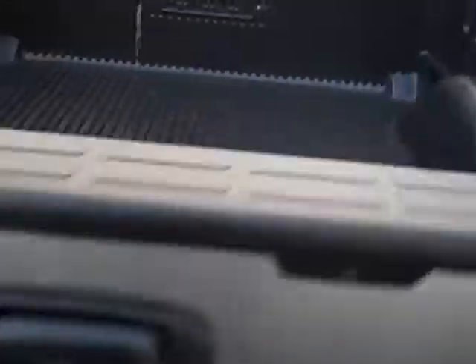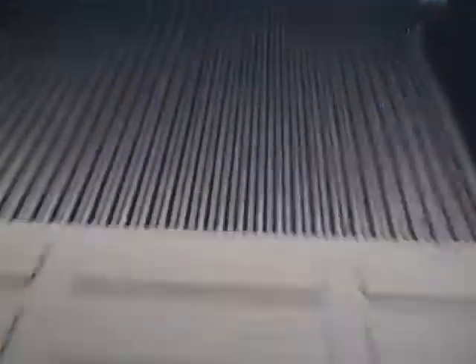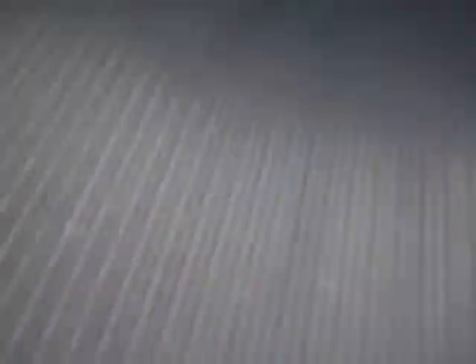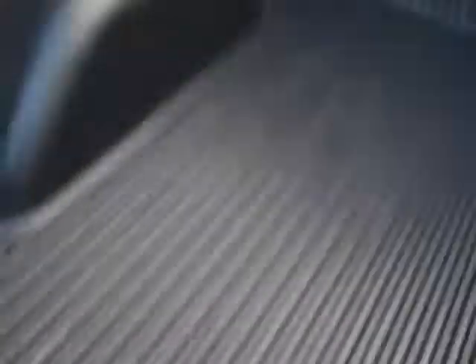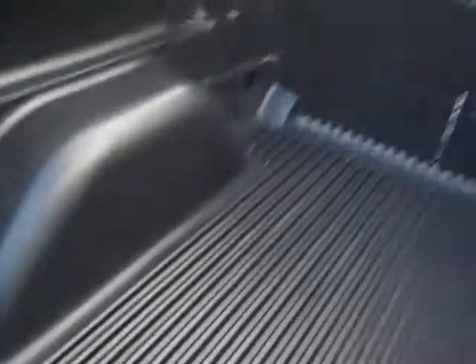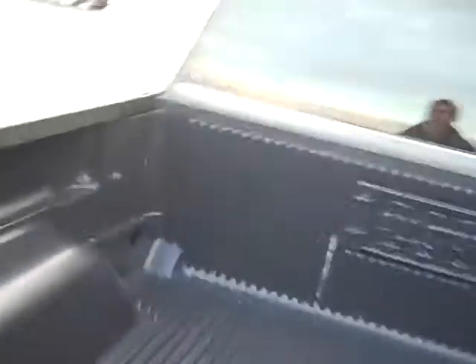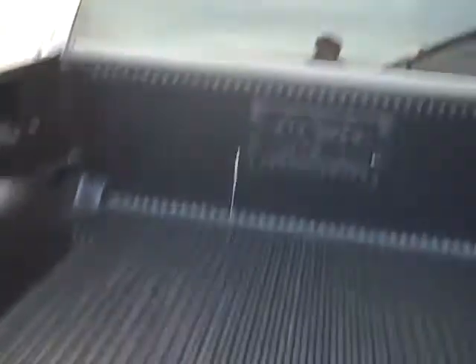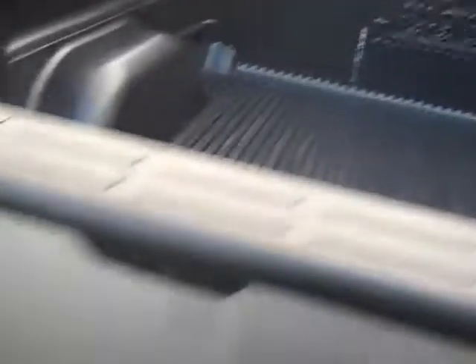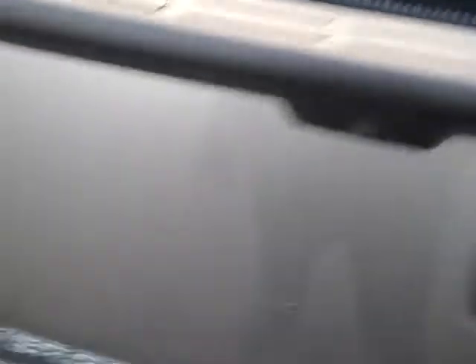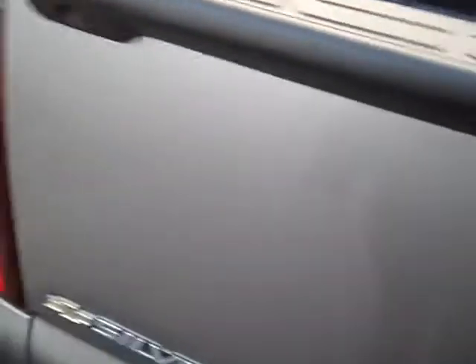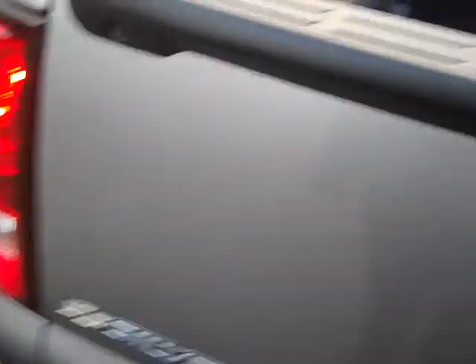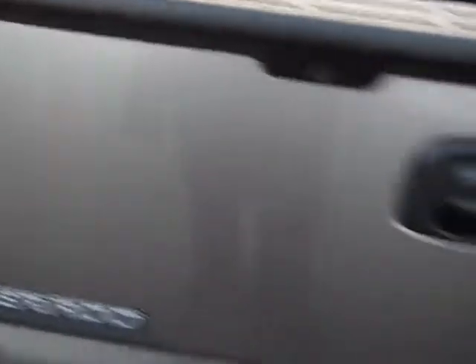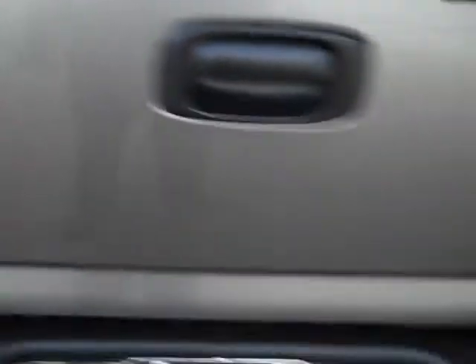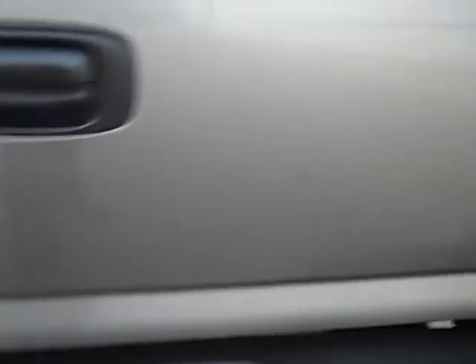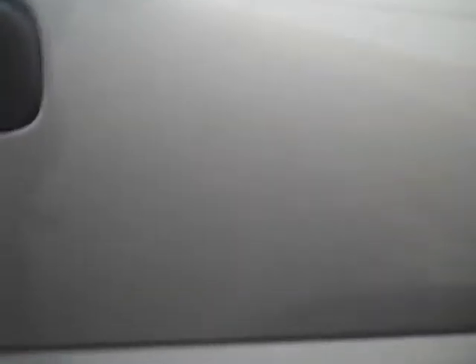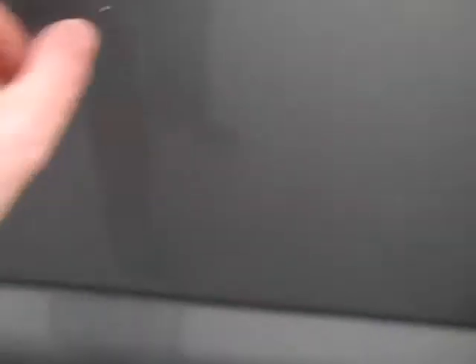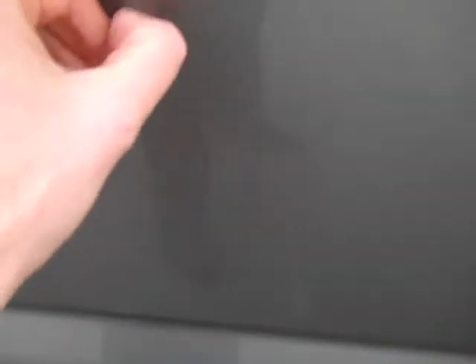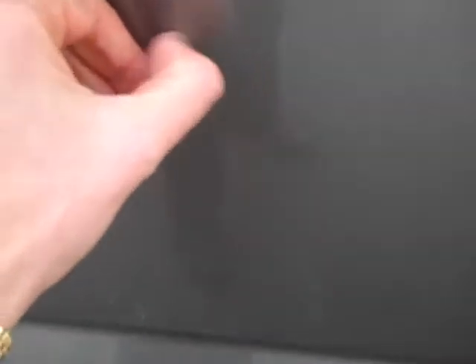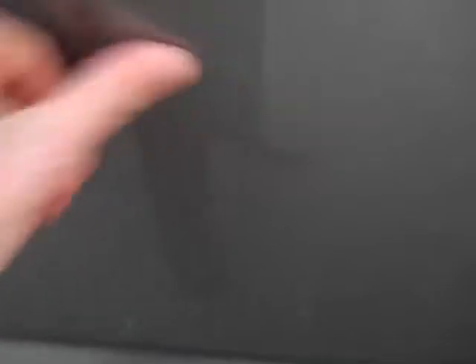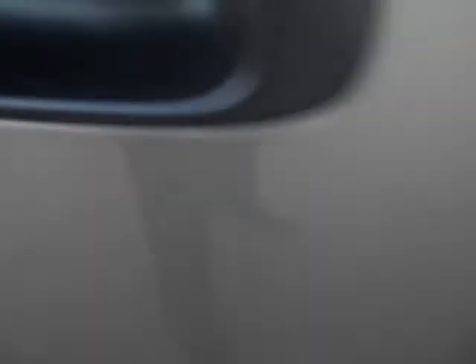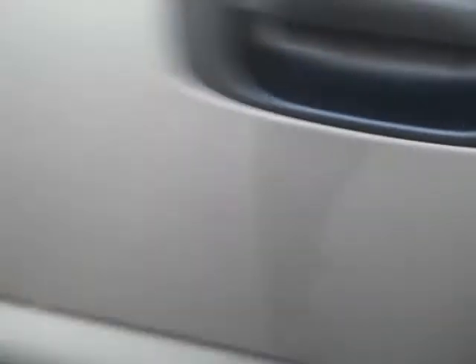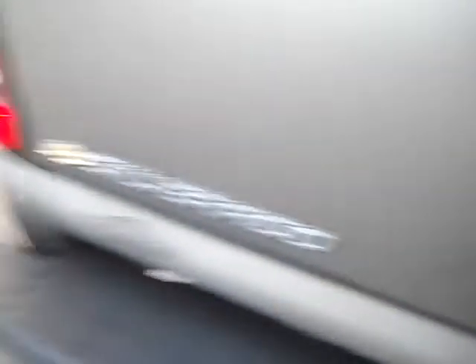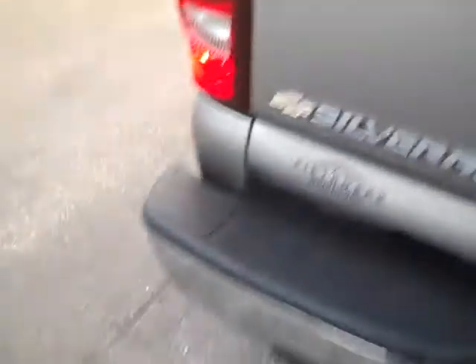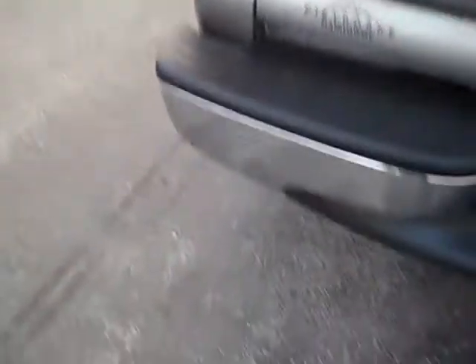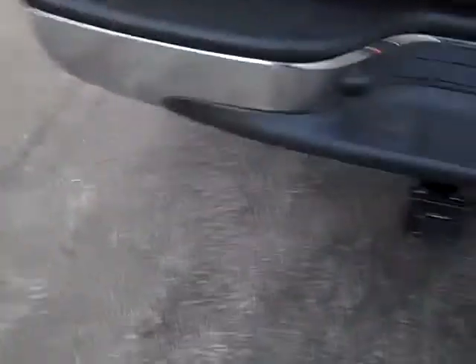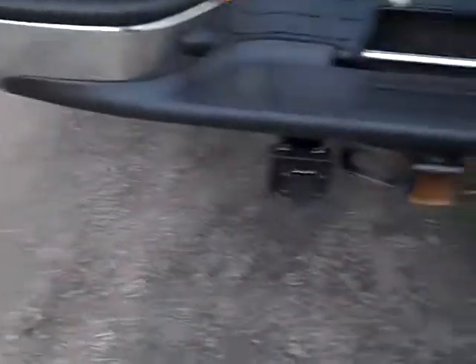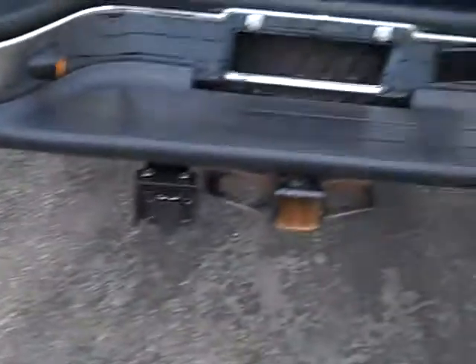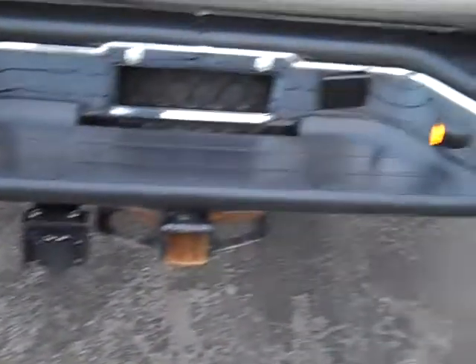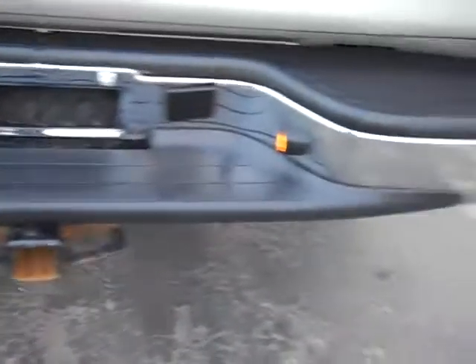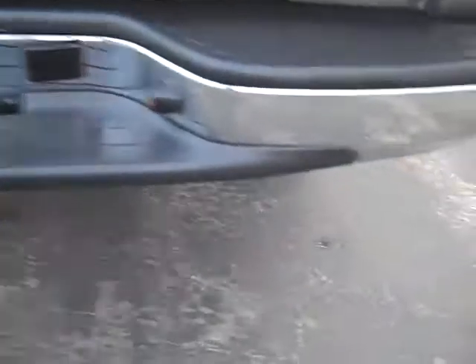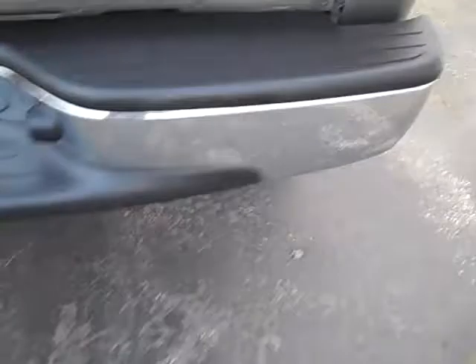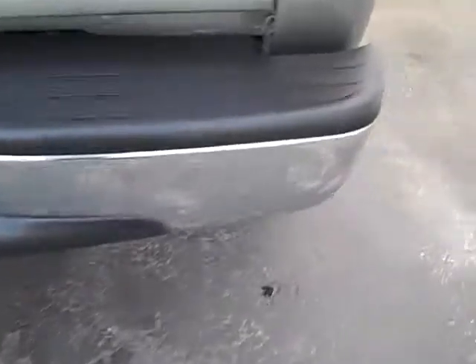In the back, got a nice drop-in bed liner in there. Tailgate looks nice and clean — just a couple of specks of dirt, but otherwise very clean. Bumper looks good.